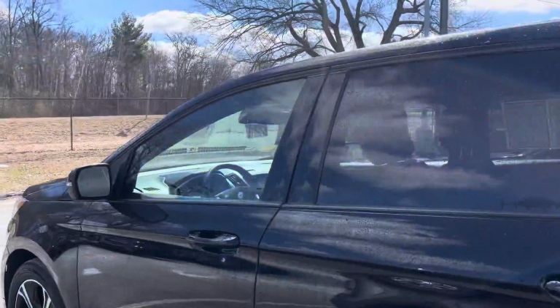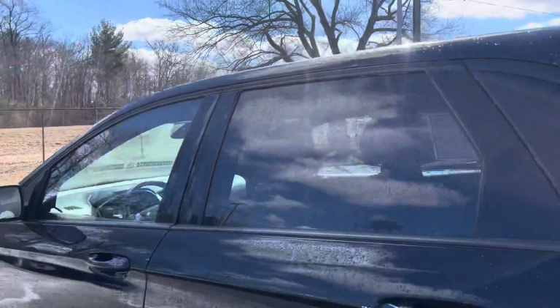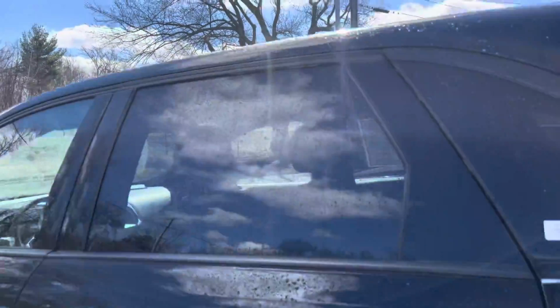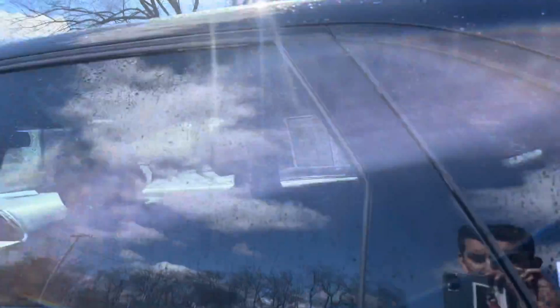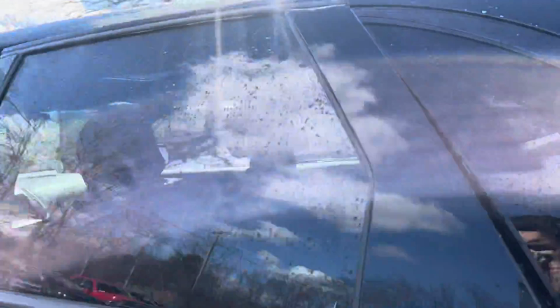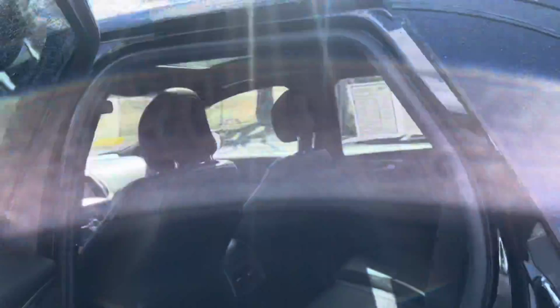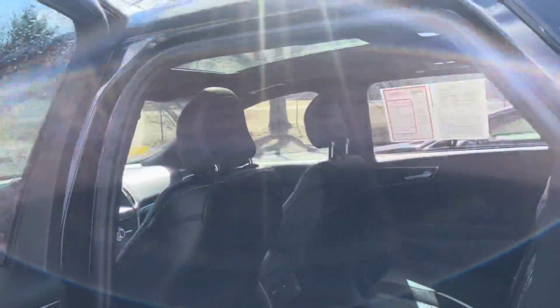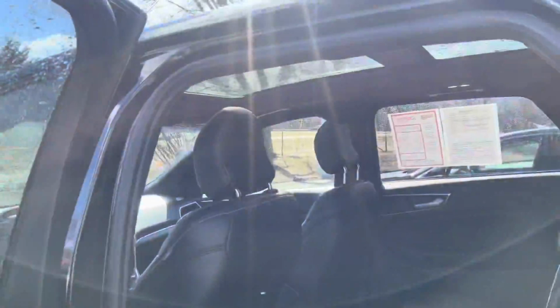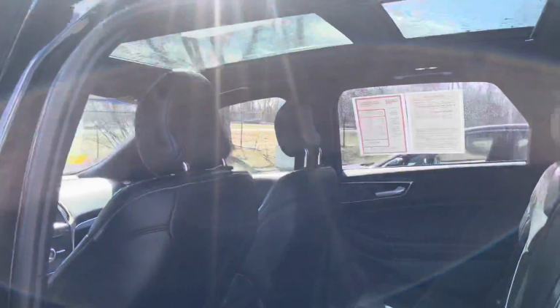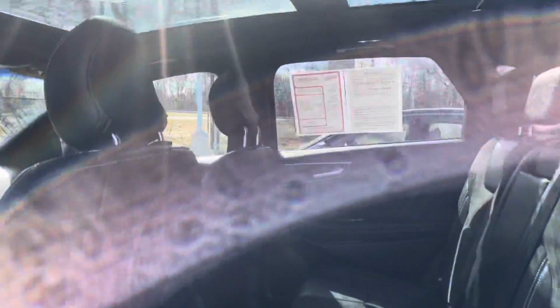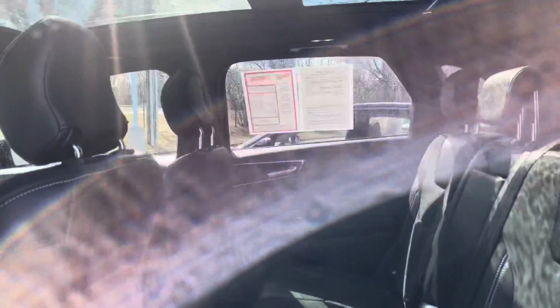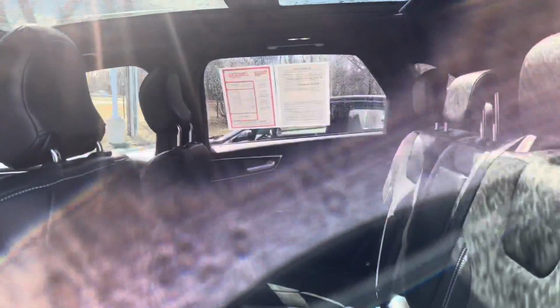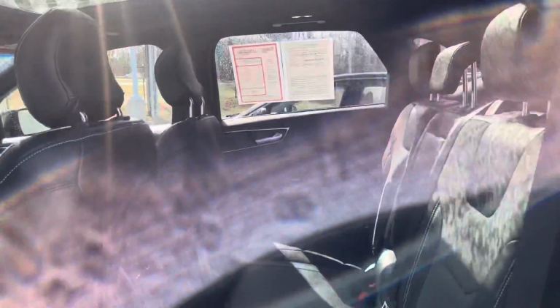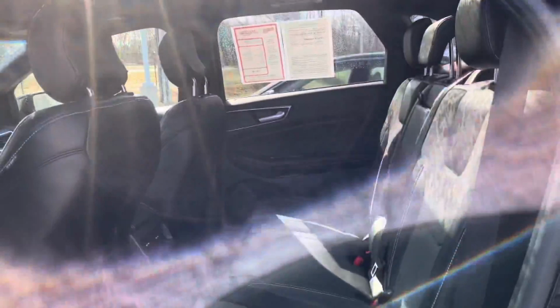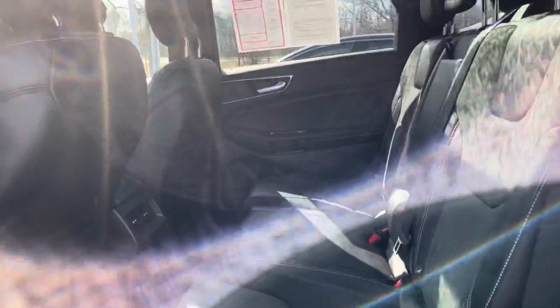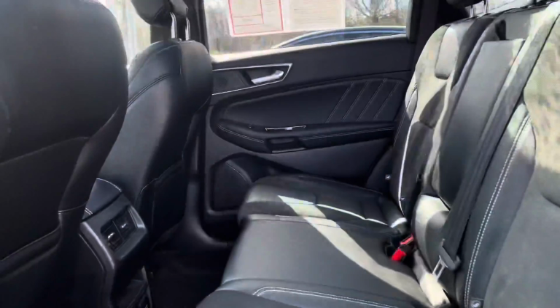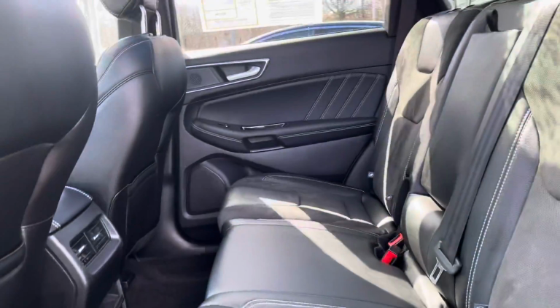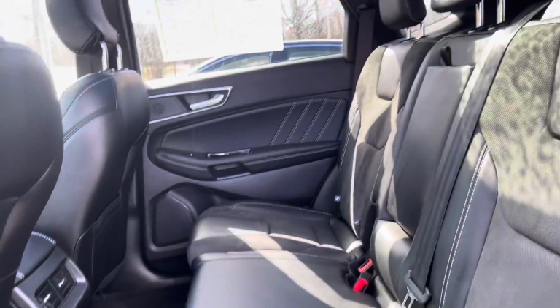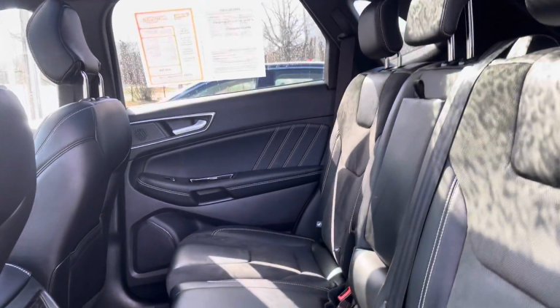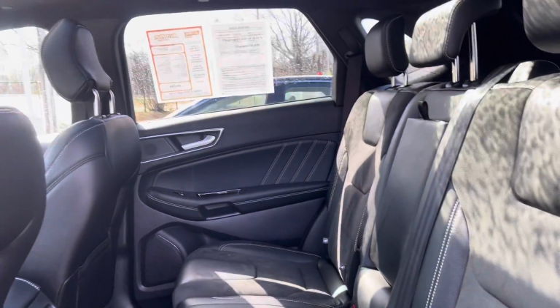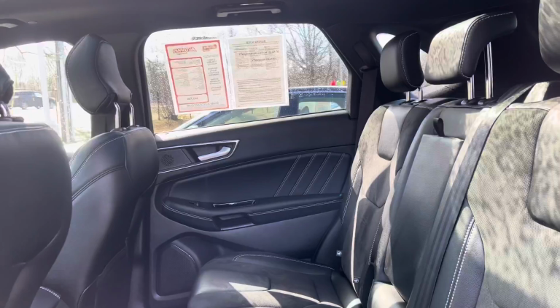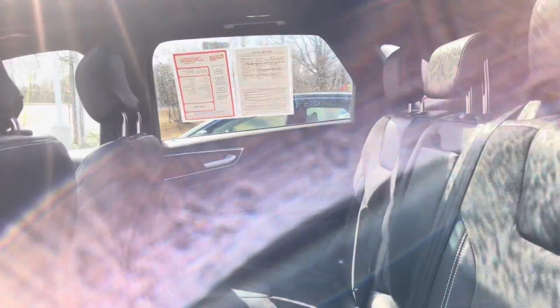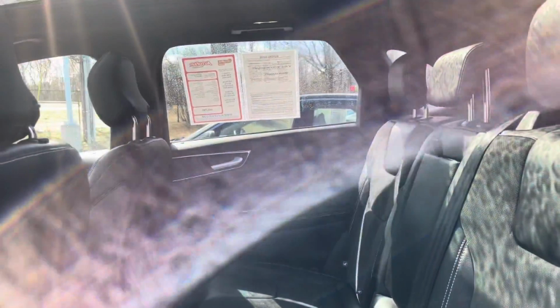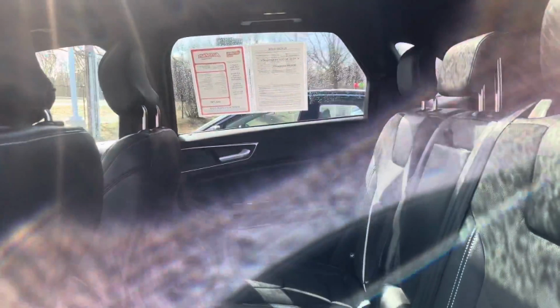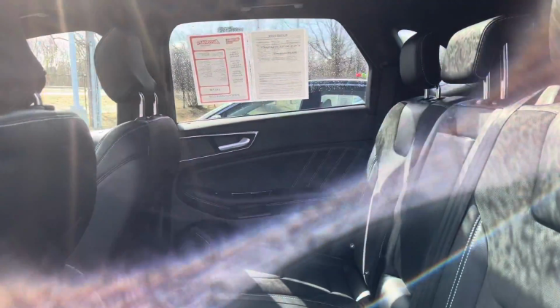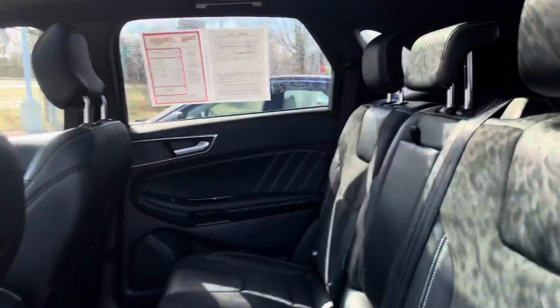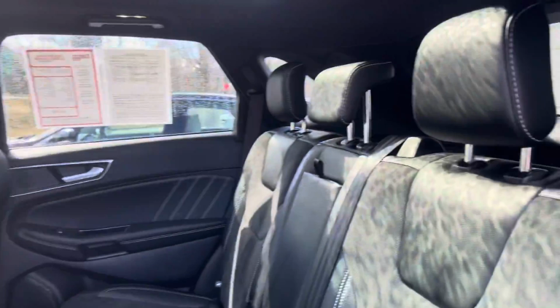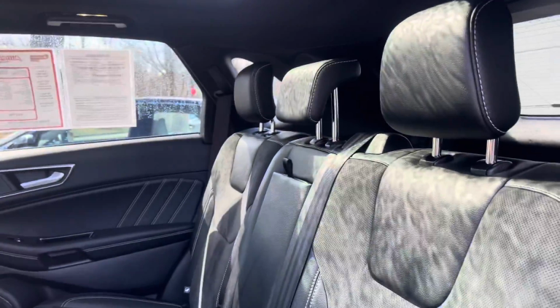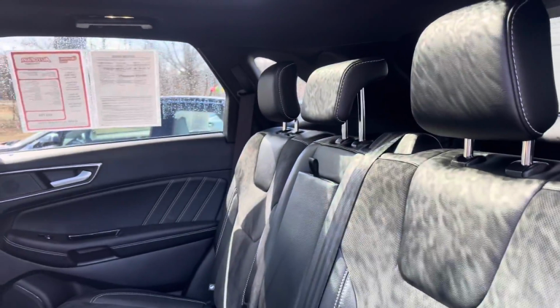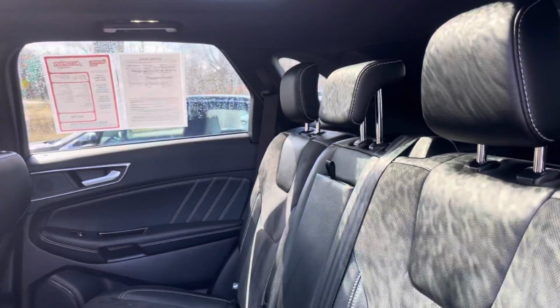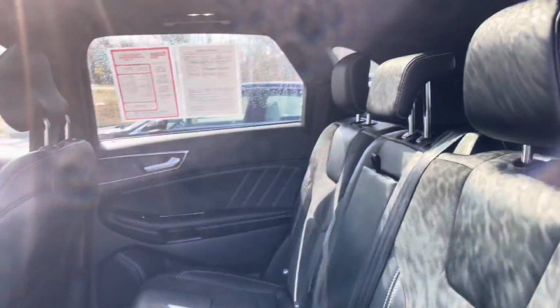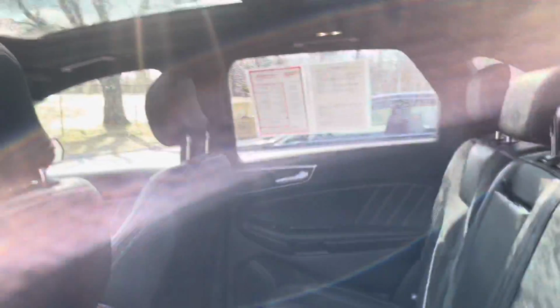We're just going to hop in real quick and see a couple features available in this really nice car. When you open the door, you have lots of space here in the back. You can also fold the seats down if you need that extra cargo space in case you're carrying stuff around, or you can recline them for a more comfortable ride for your passengers in the back.